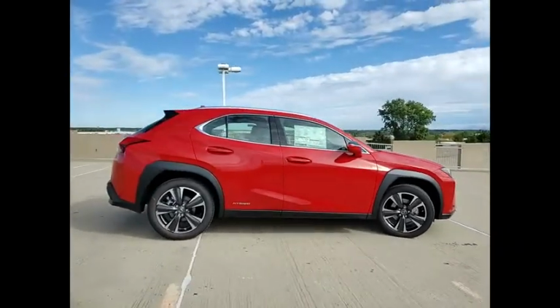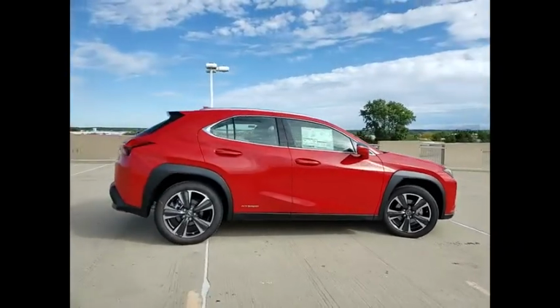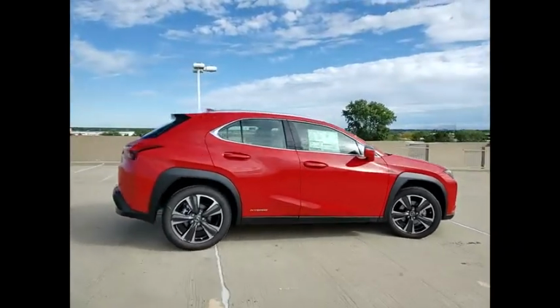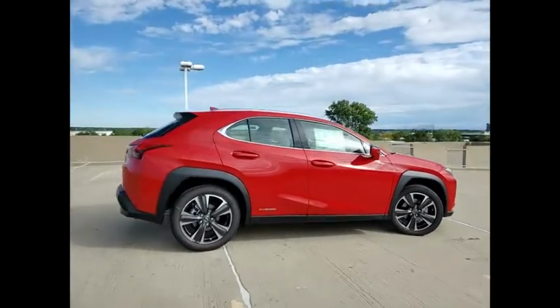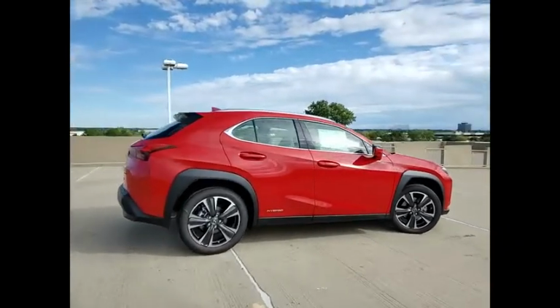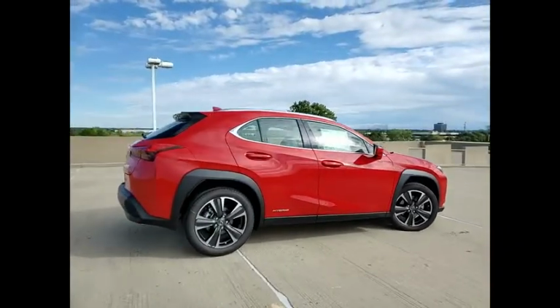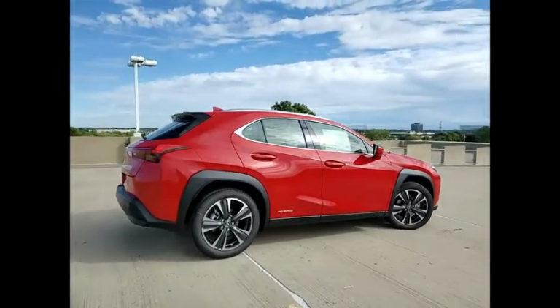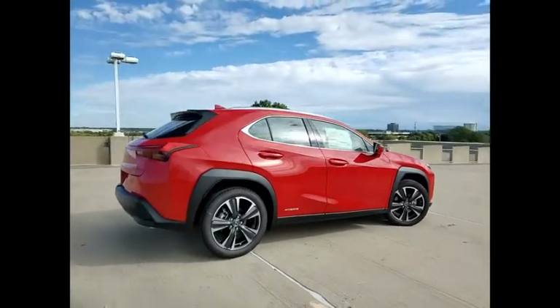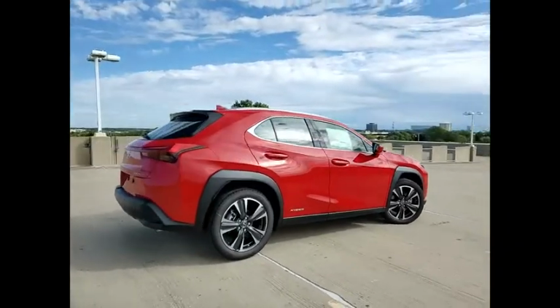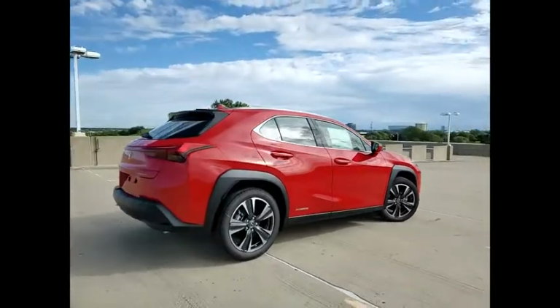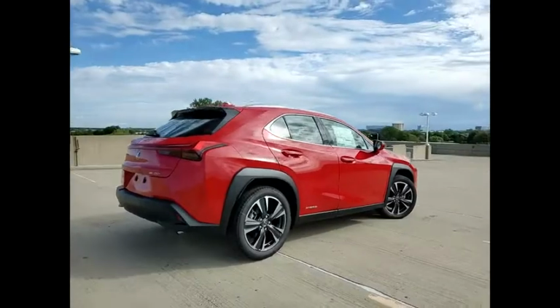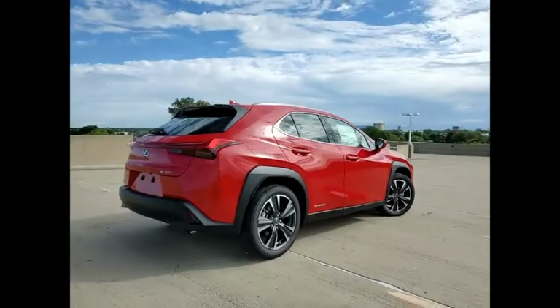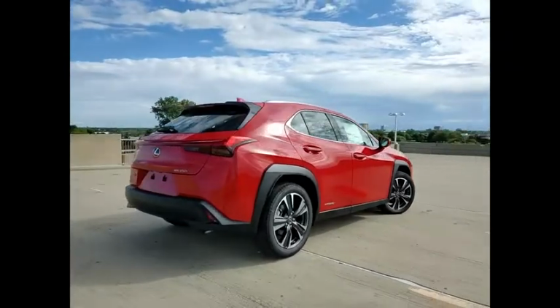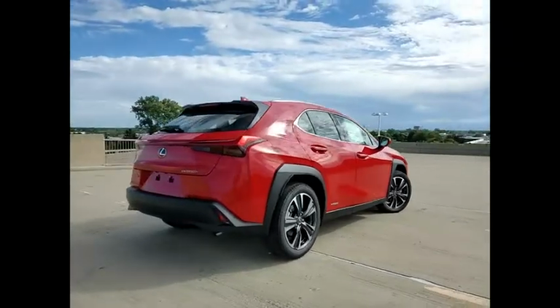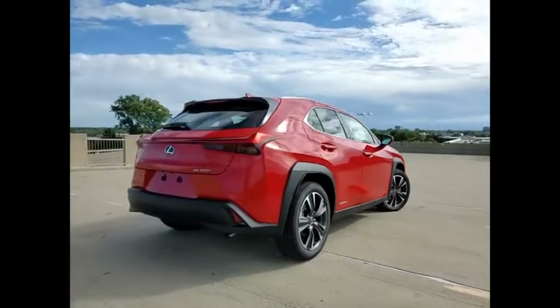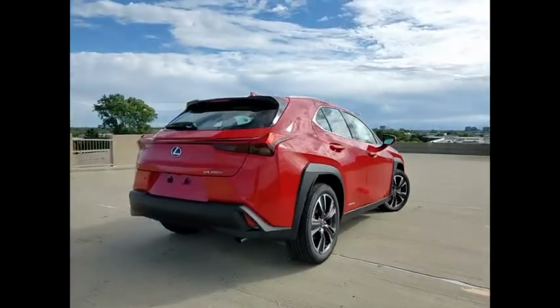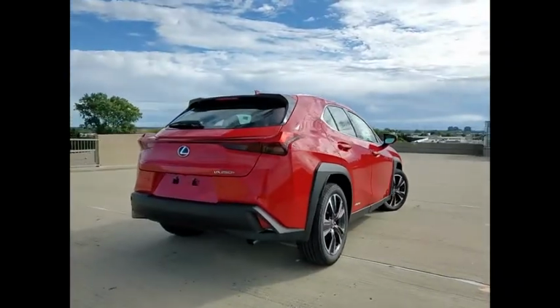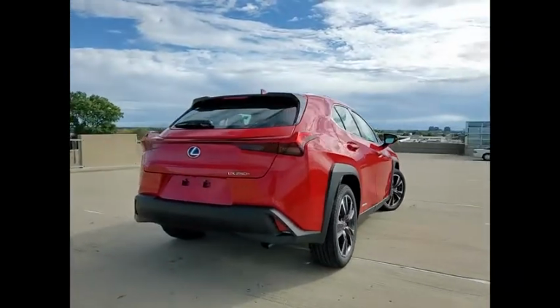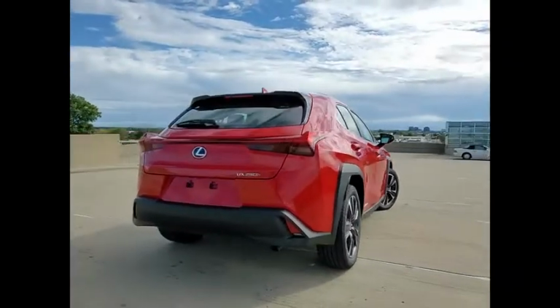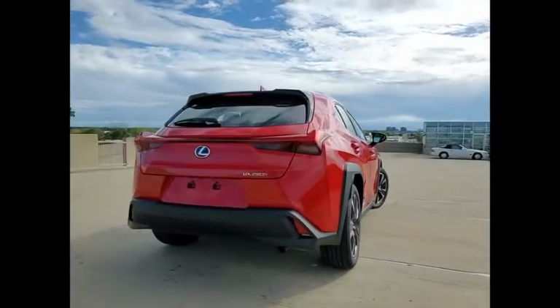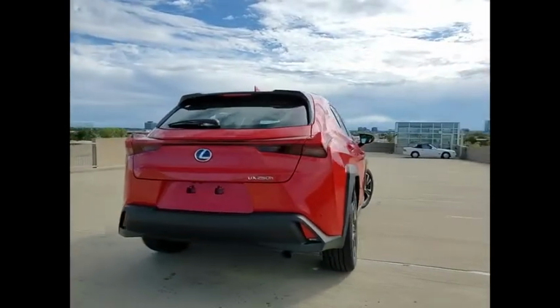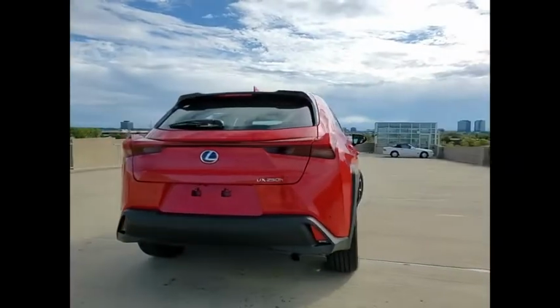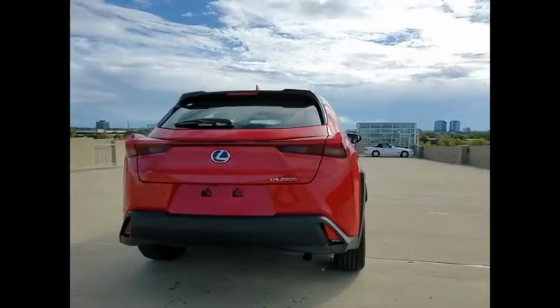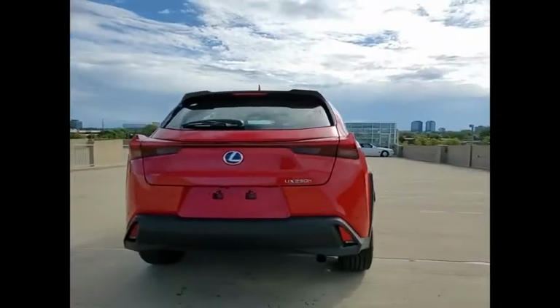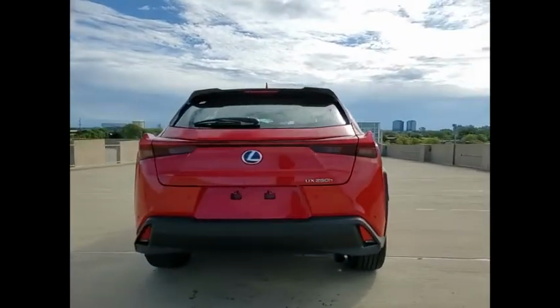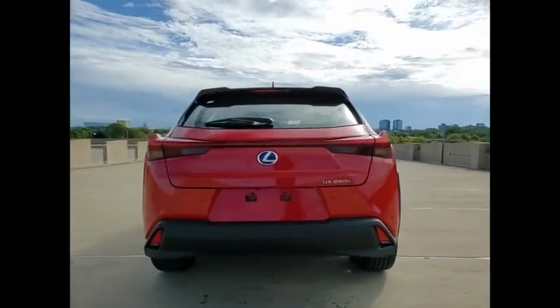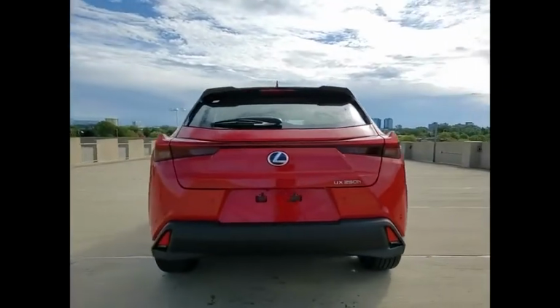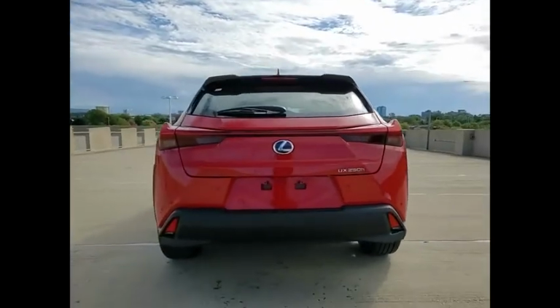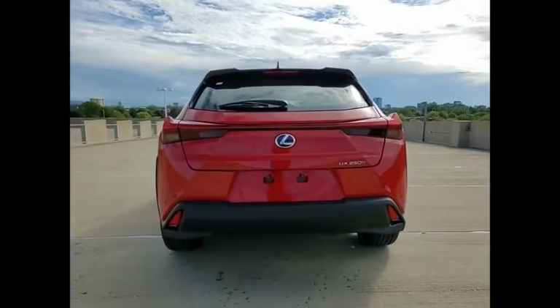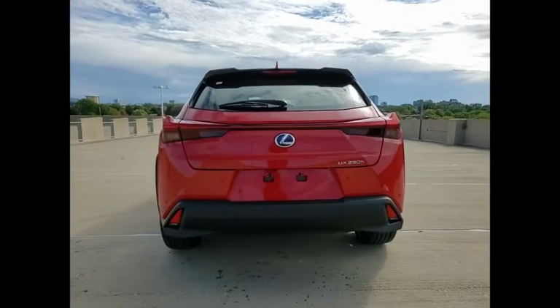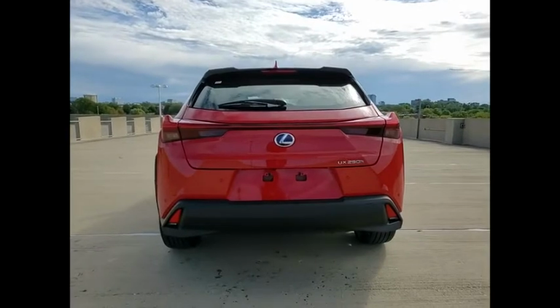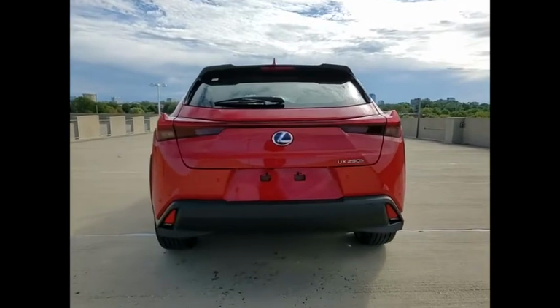An upscale interior reminds you that you're in a Lexus and will be sure to make you smile to know you're behind the wheel. Here are some of this vehicle's great options.